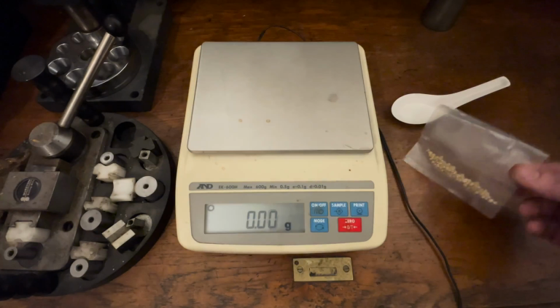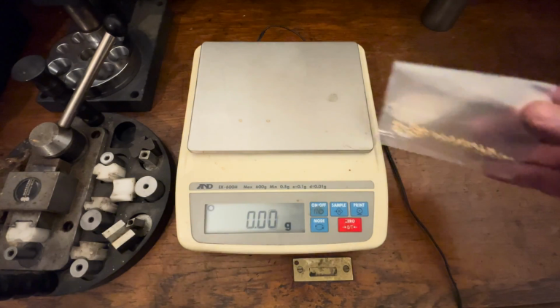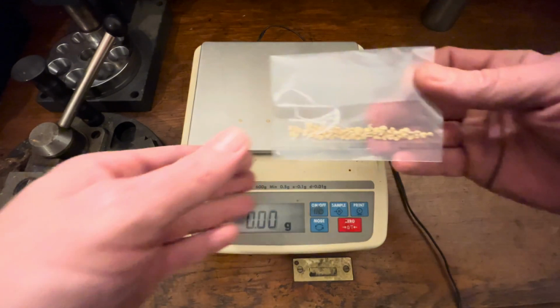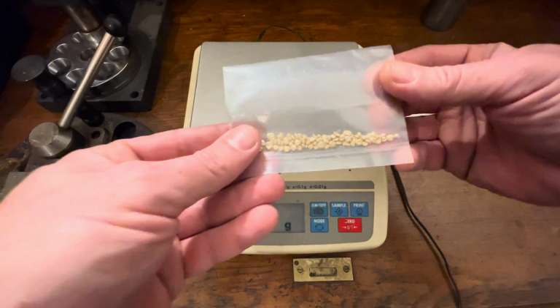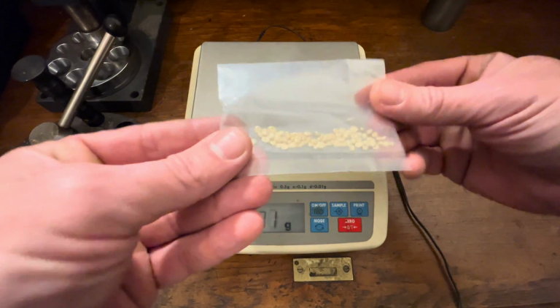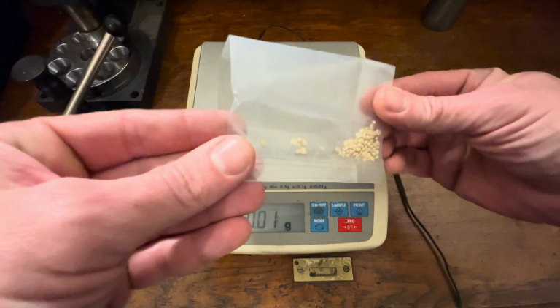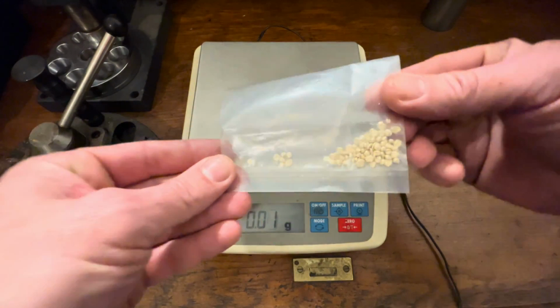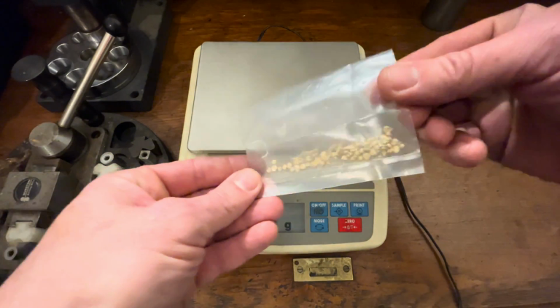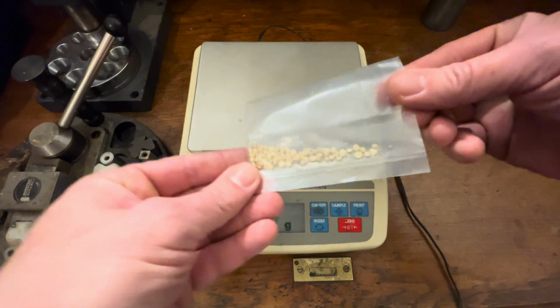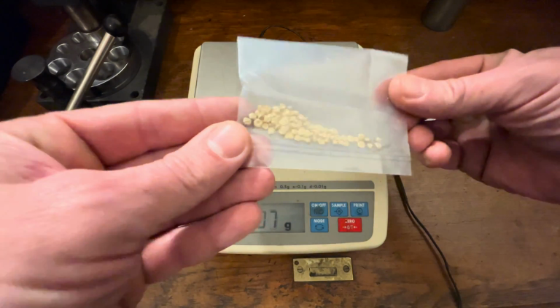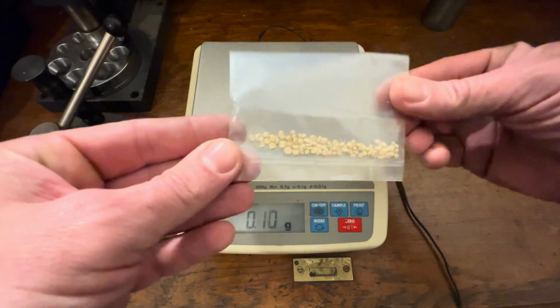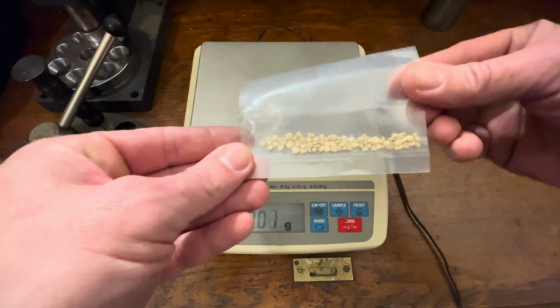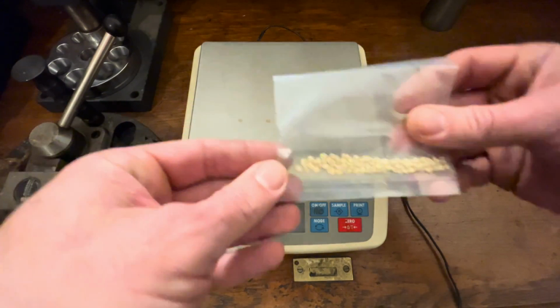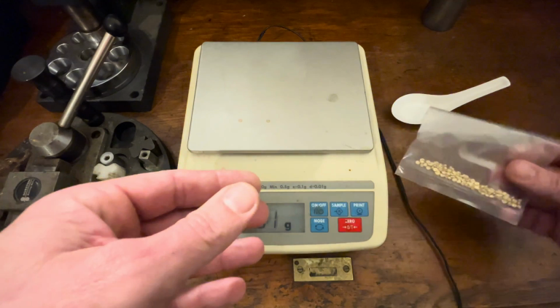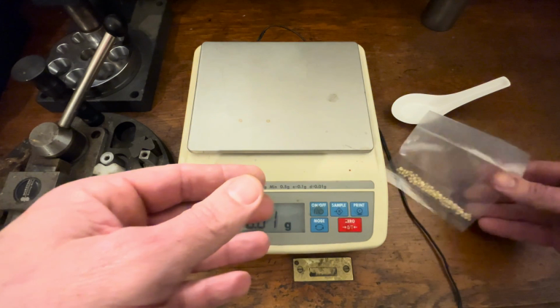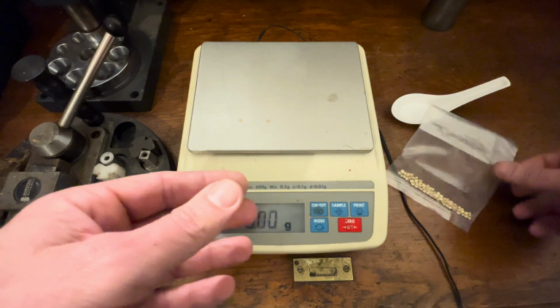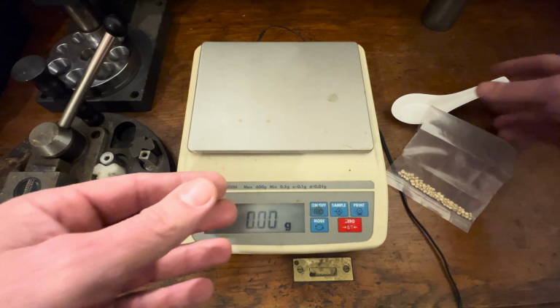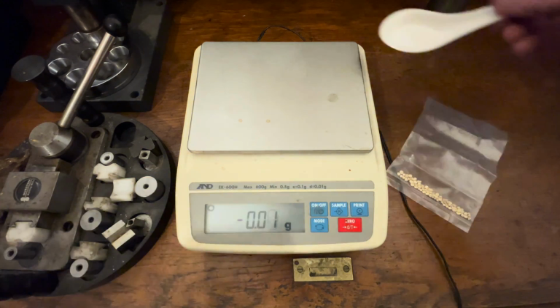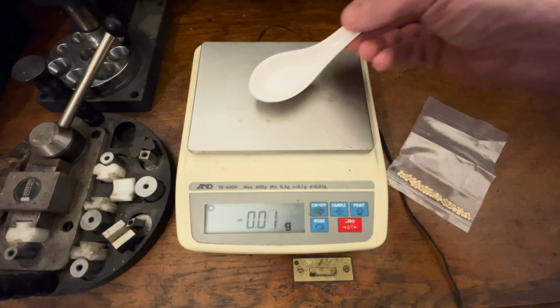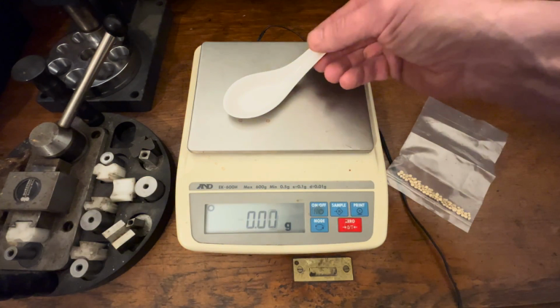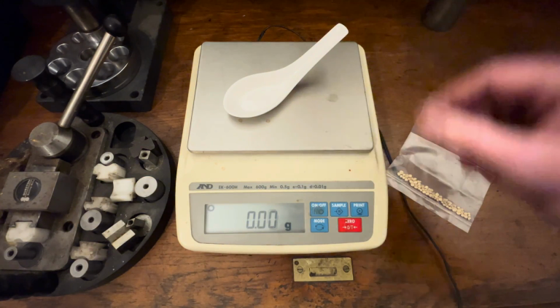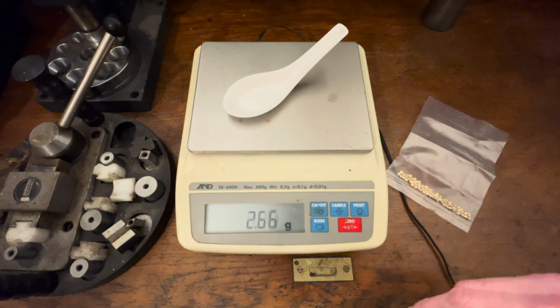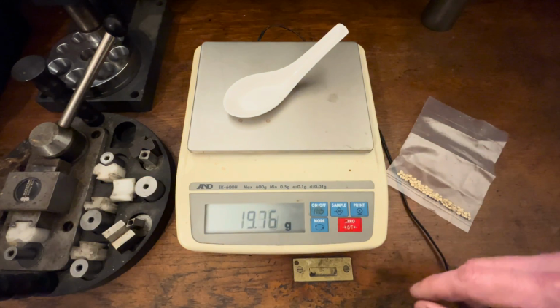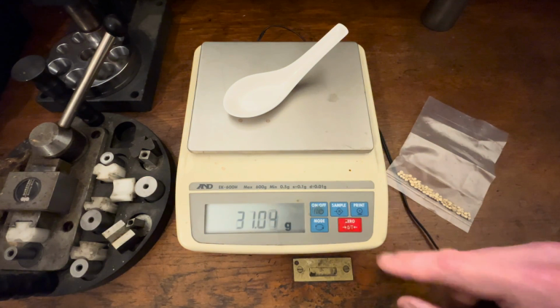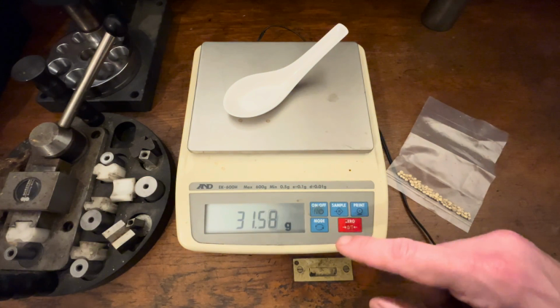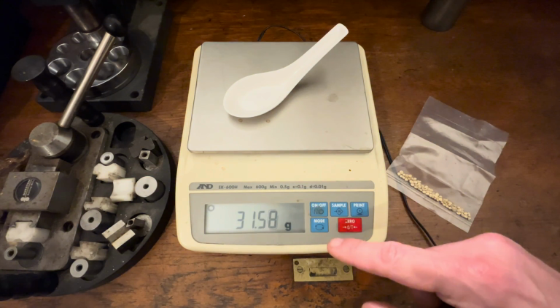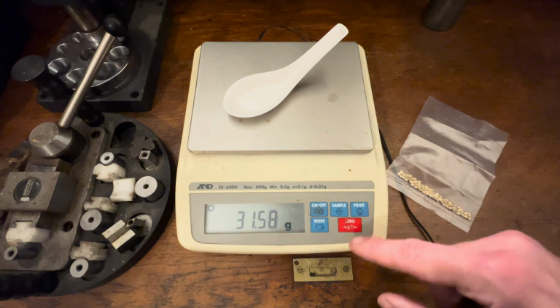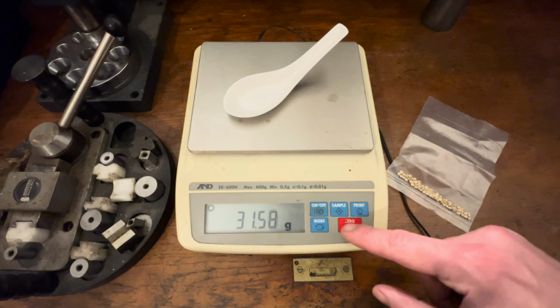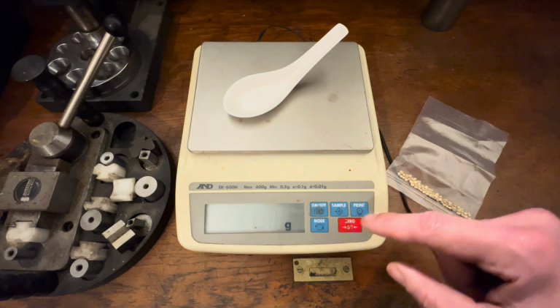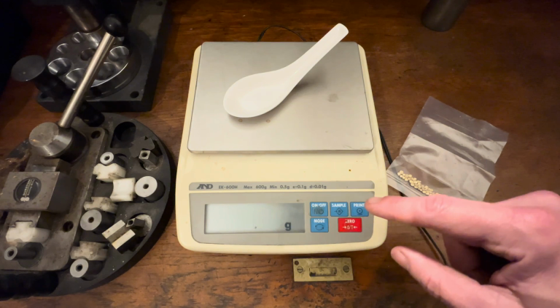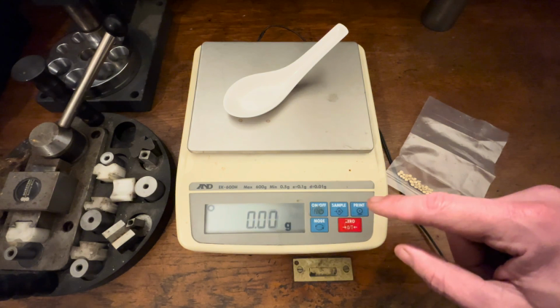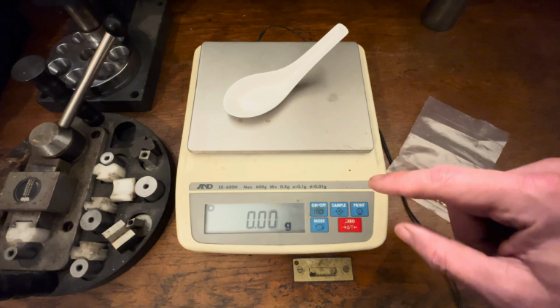In the world of jewellery making, every gram of gold holds a story of beauty, artistry and responsible sourcing. Today we're embarking on a journey with 10 grams of 9 karat gold, a treasure not just for its value, but for the ethical path it's travelled to reach us.